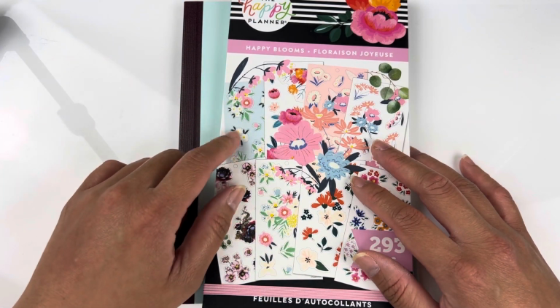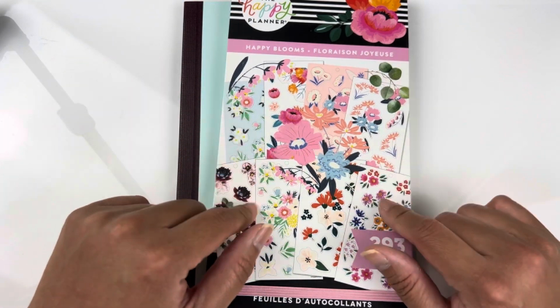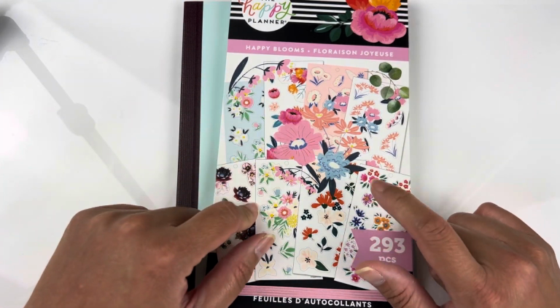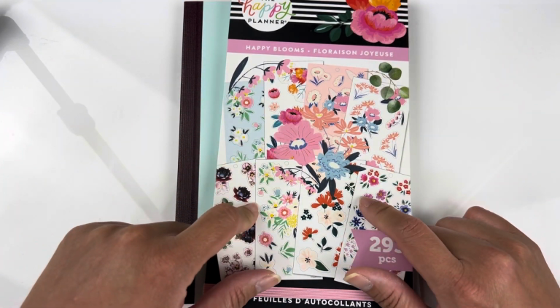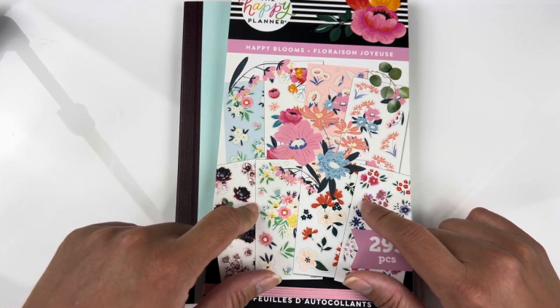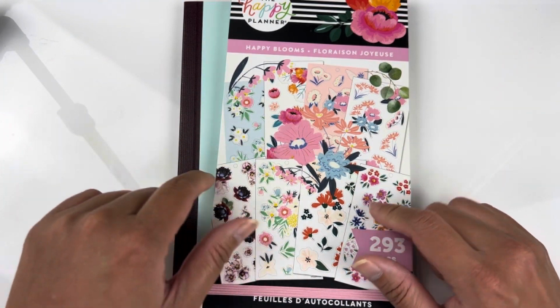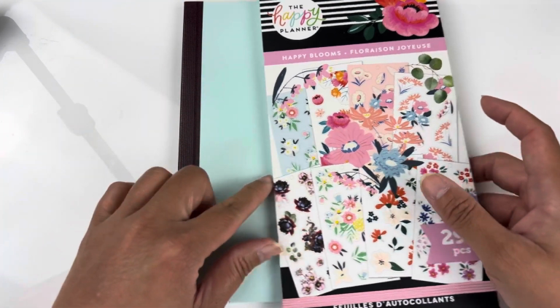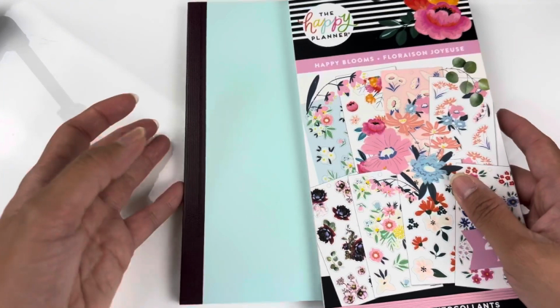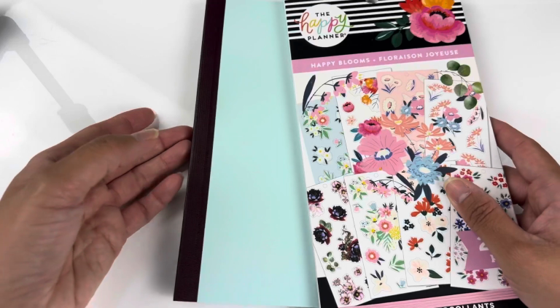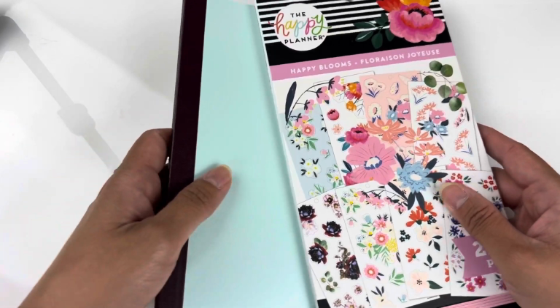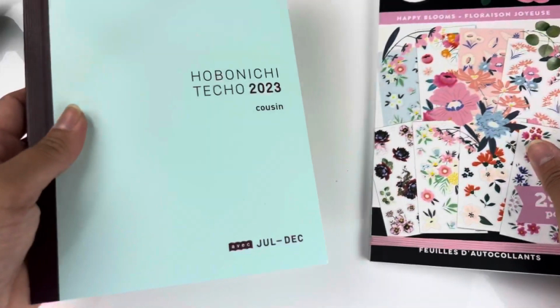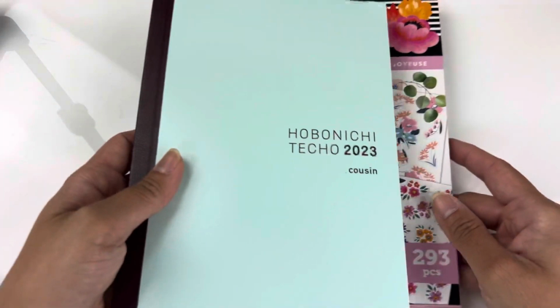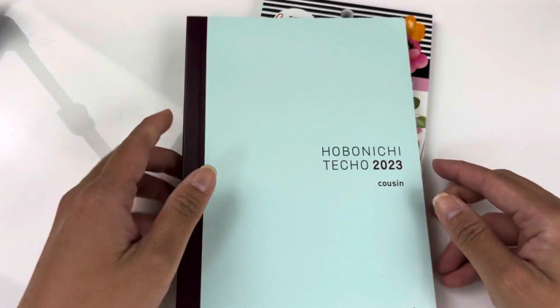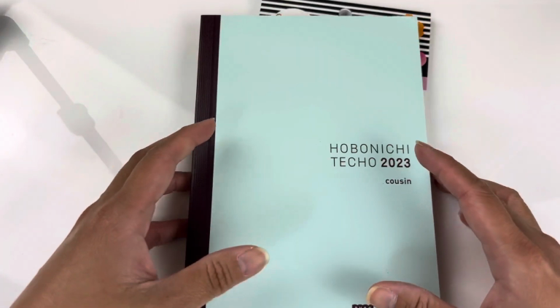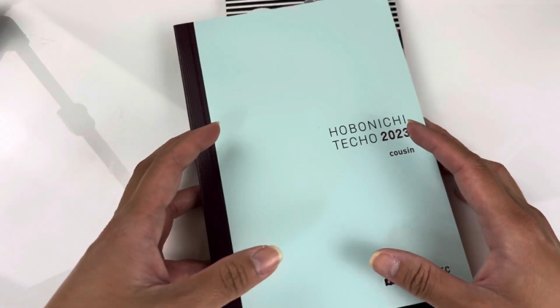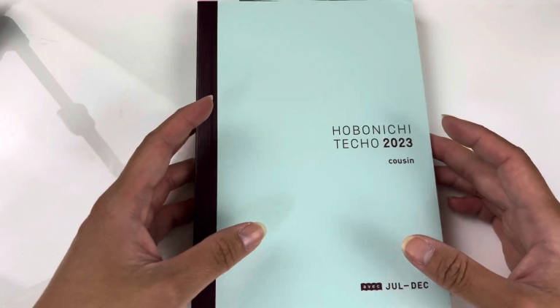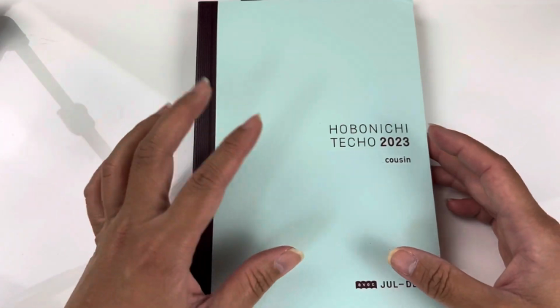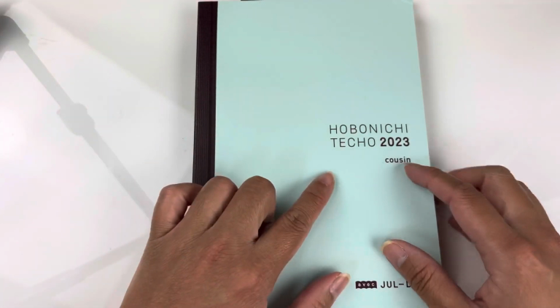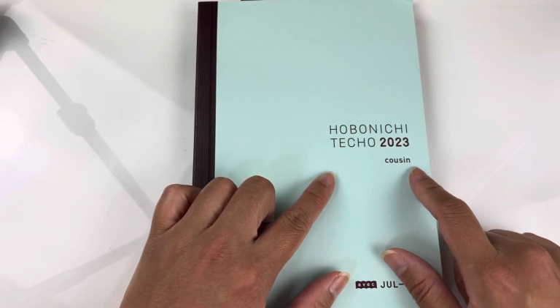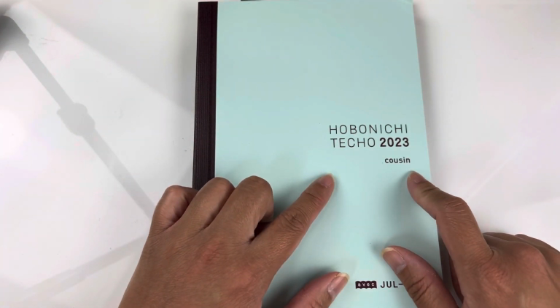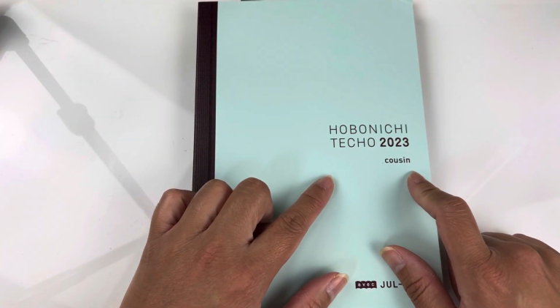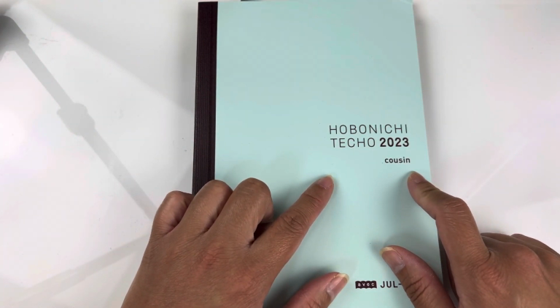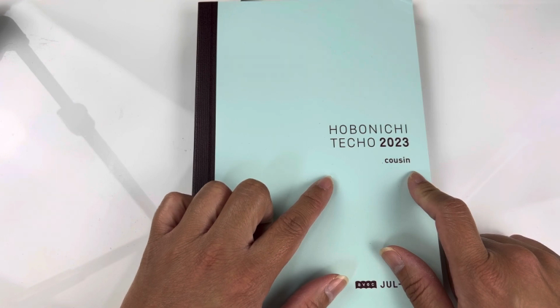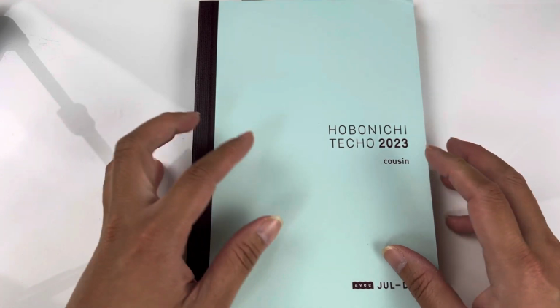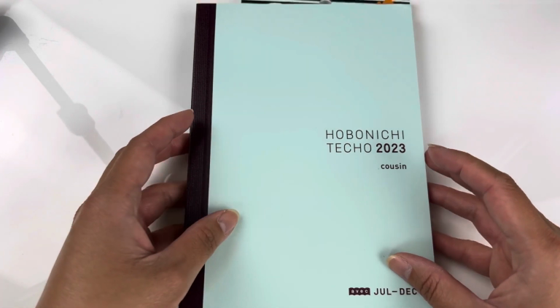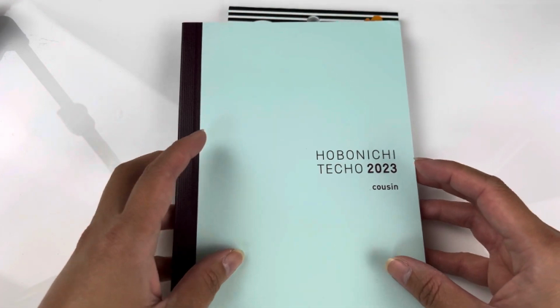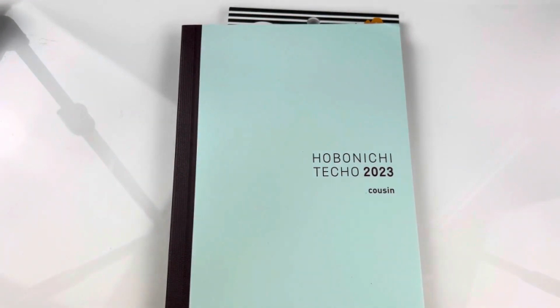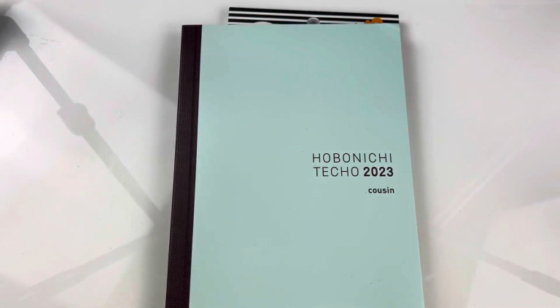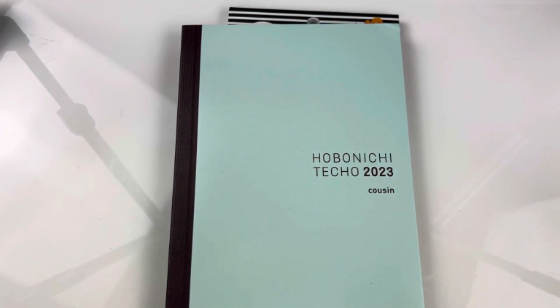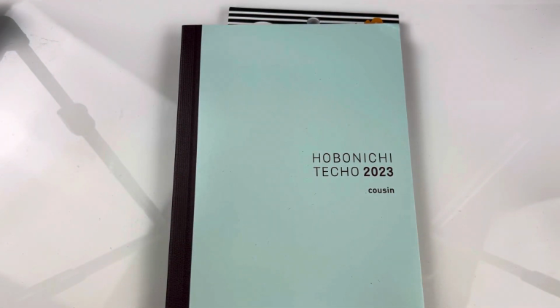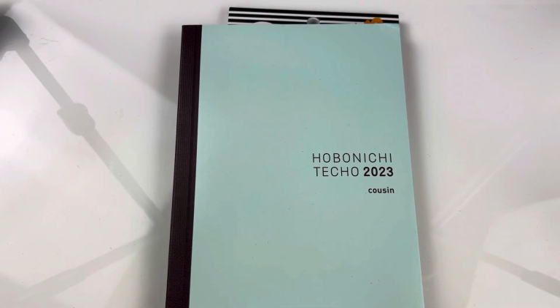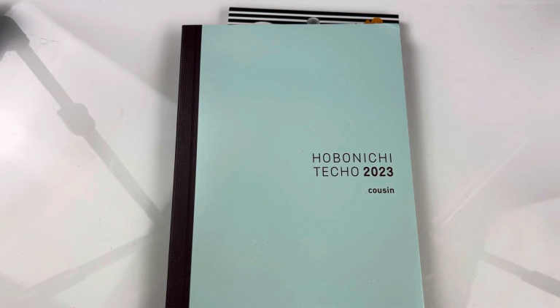I'm going to be using this mainly on my Hobonichi Techo Cousin. So if you guys are interested in this, please stay tuned.